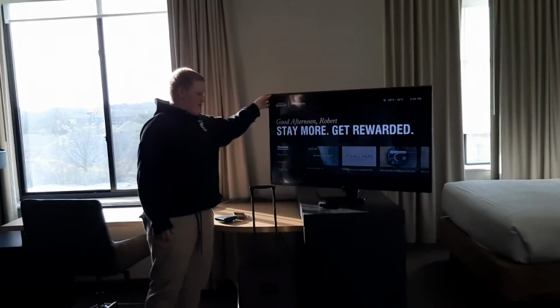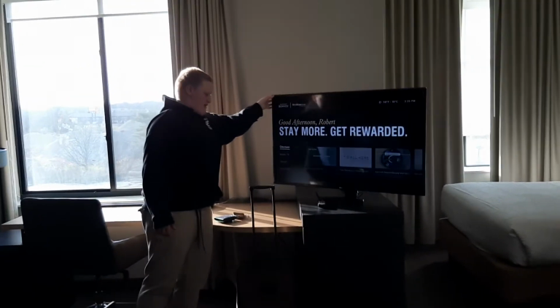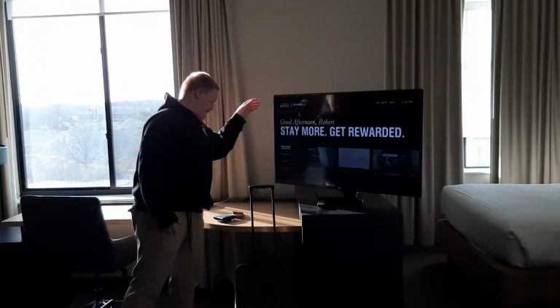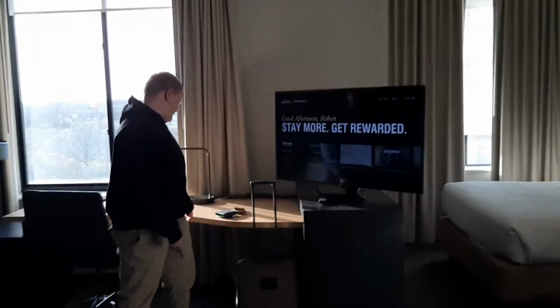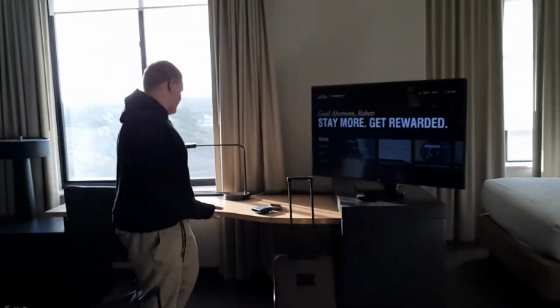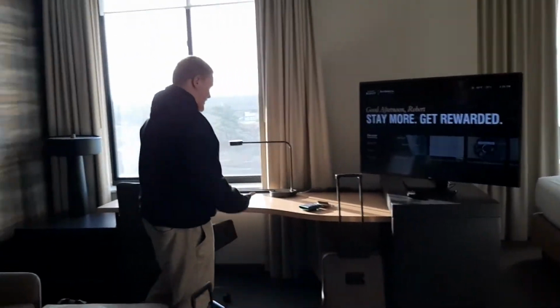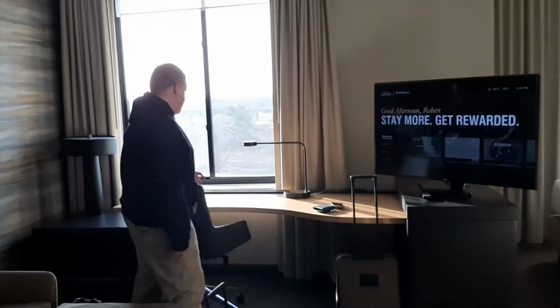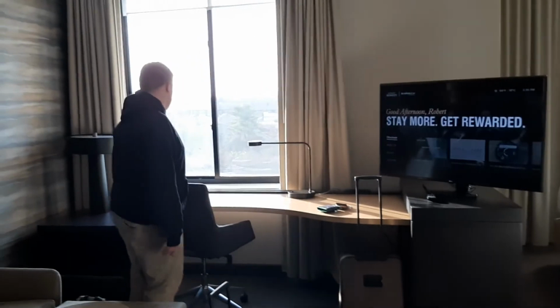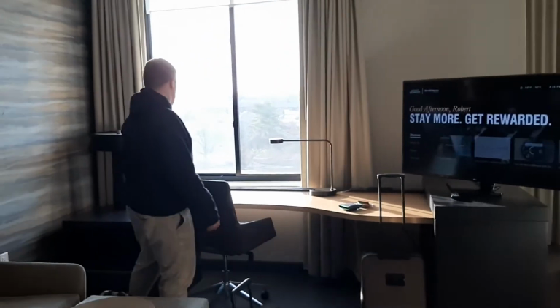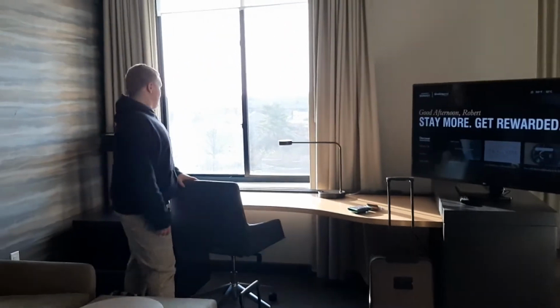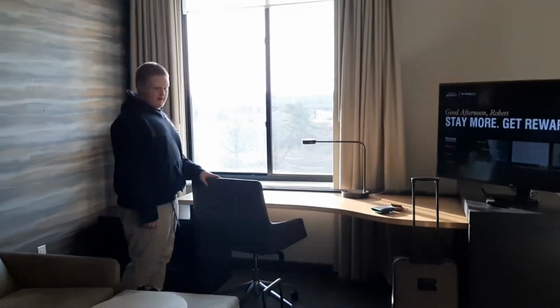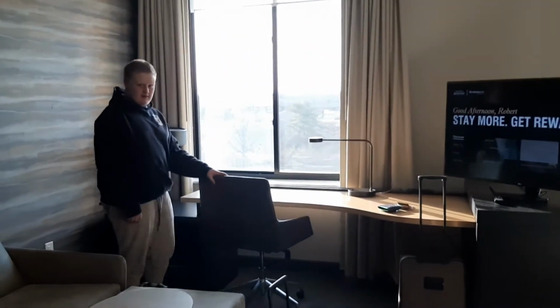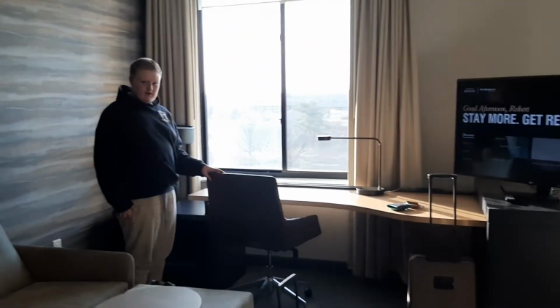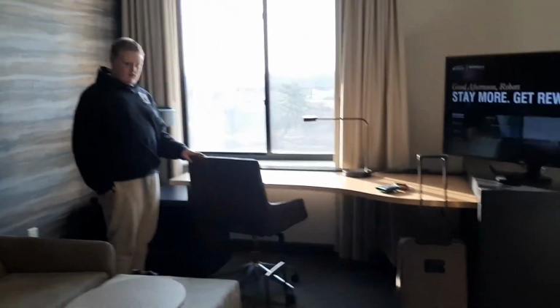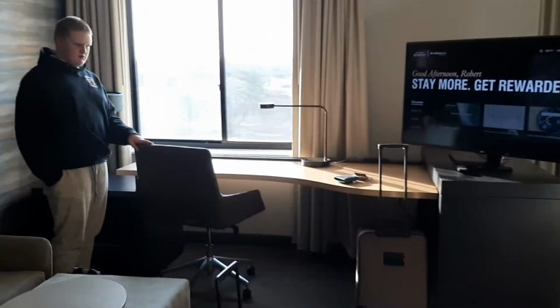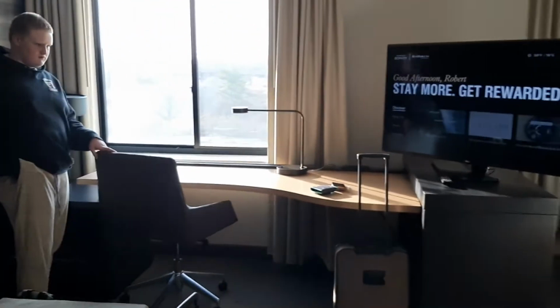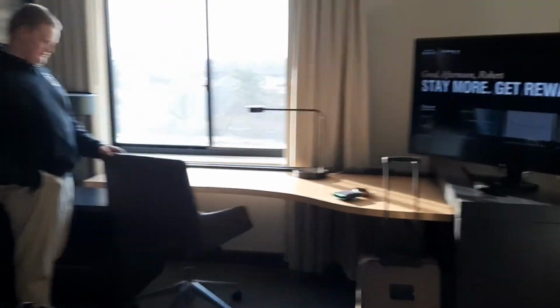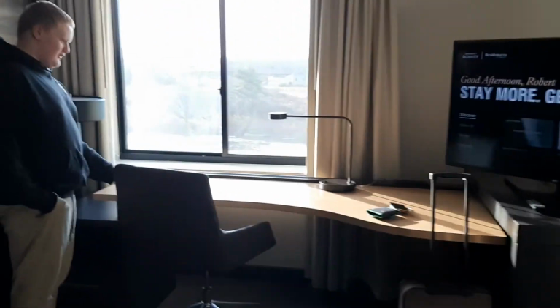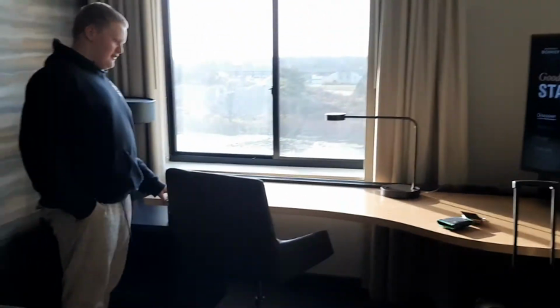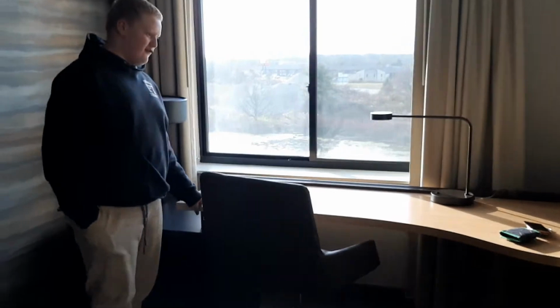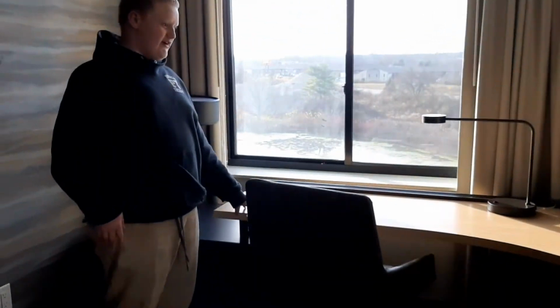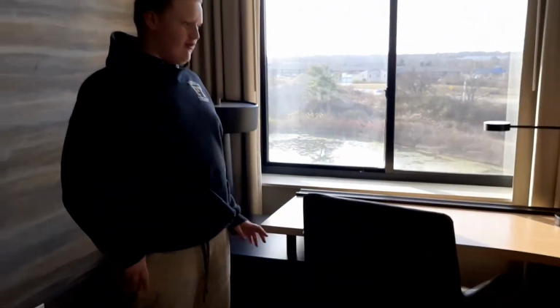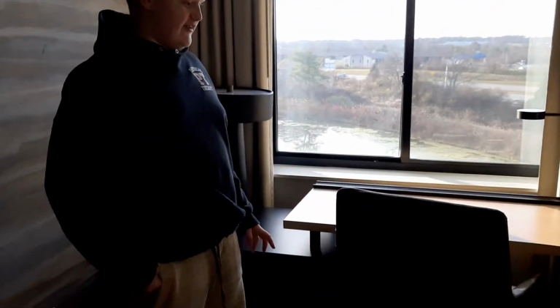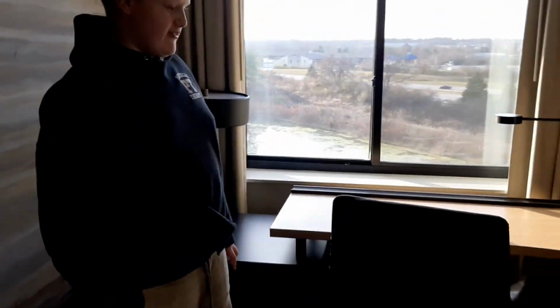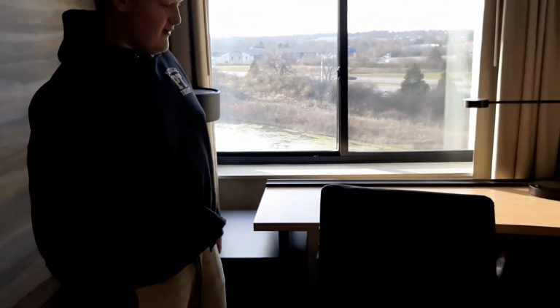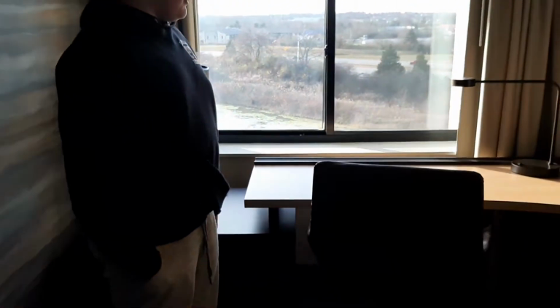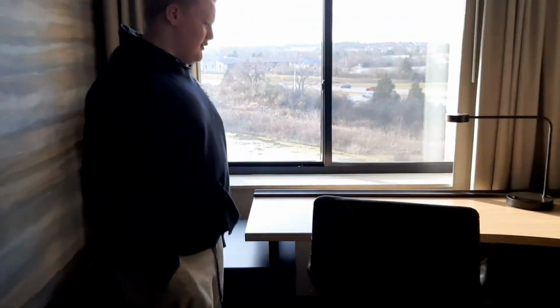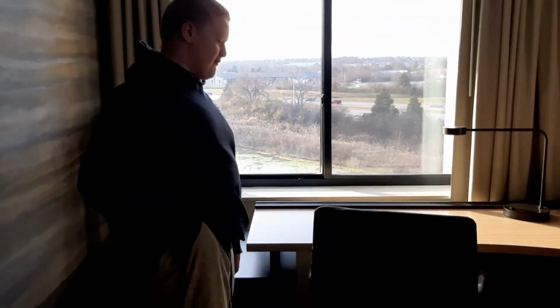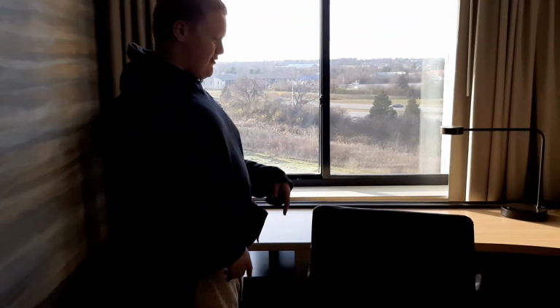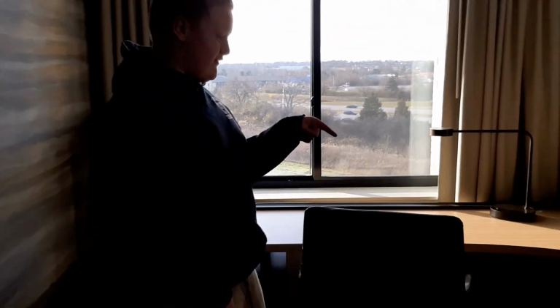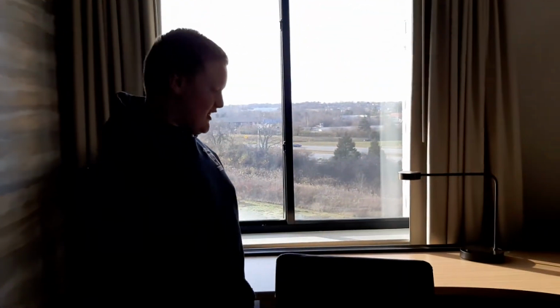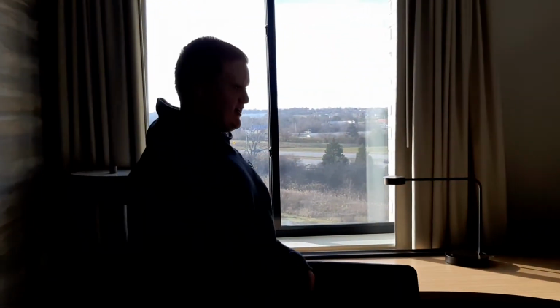Right here is a desk — a full-size wood desk. It comes with a trash can.